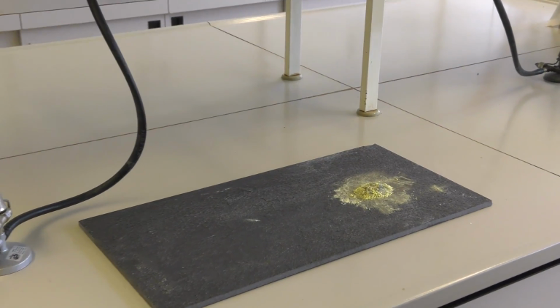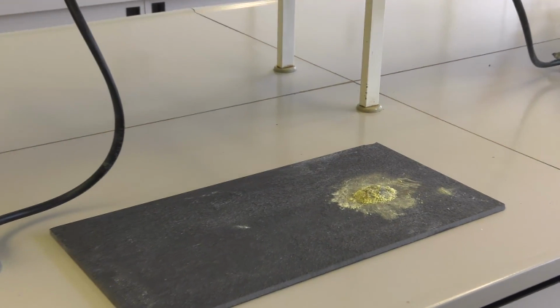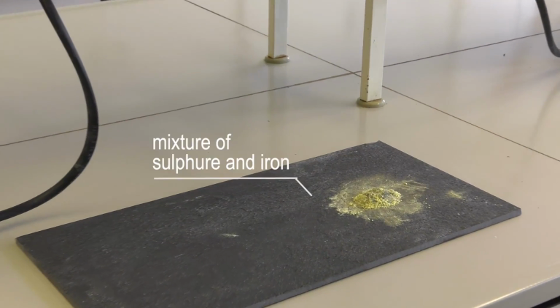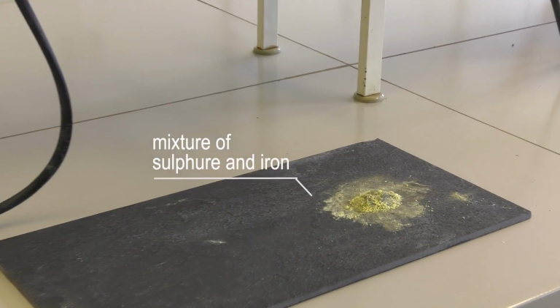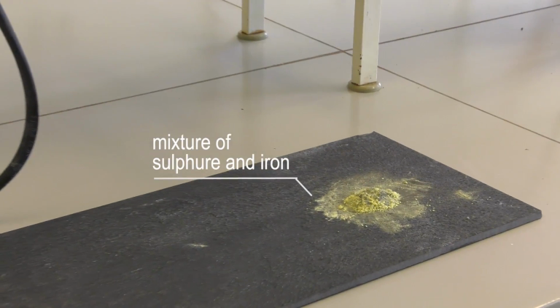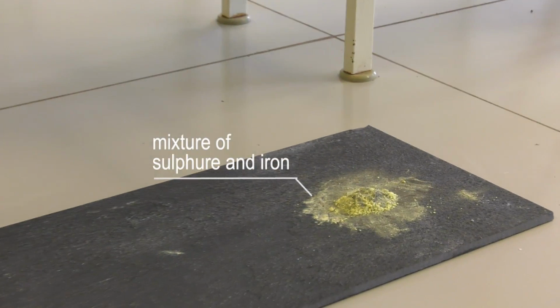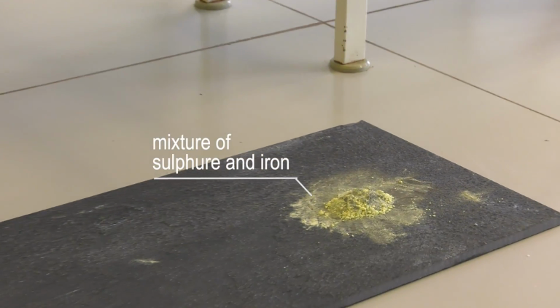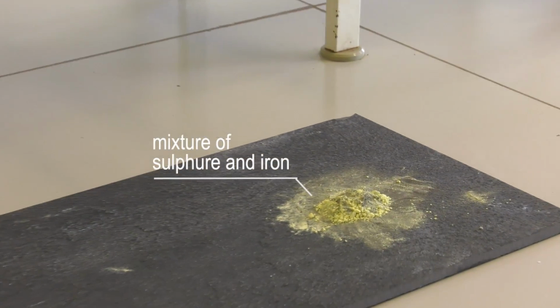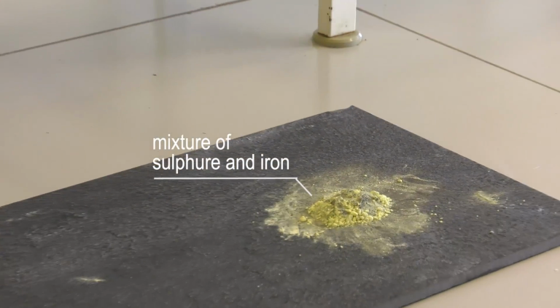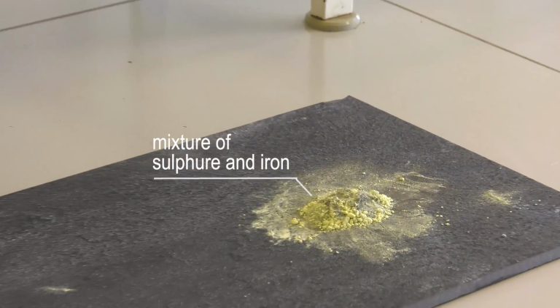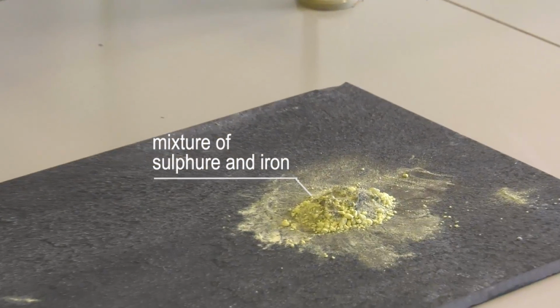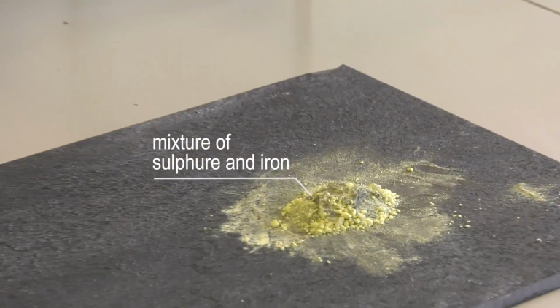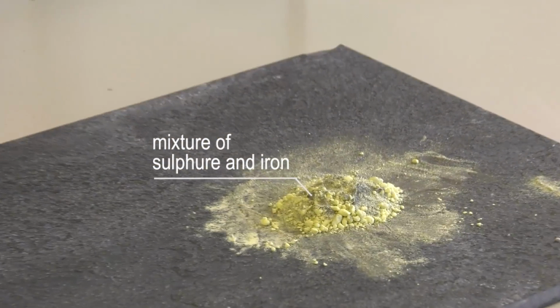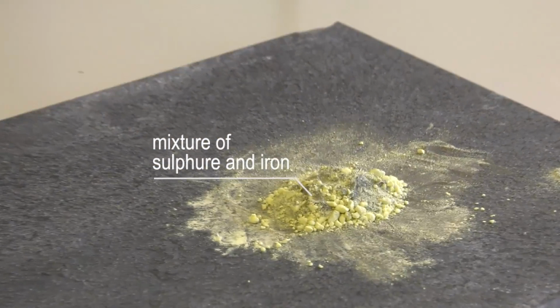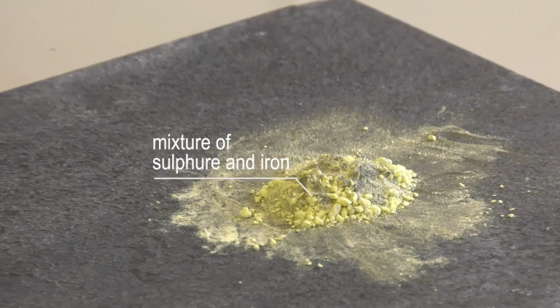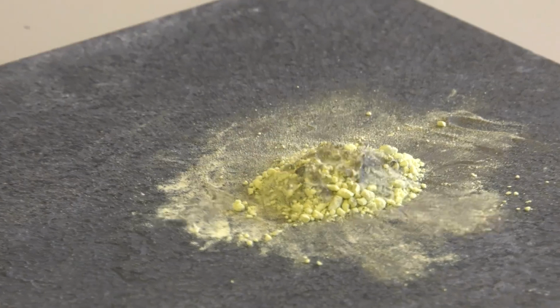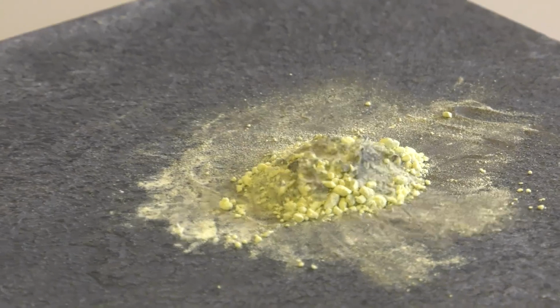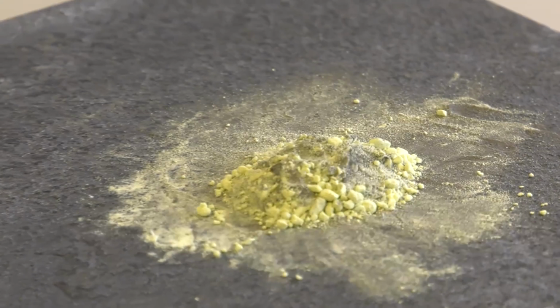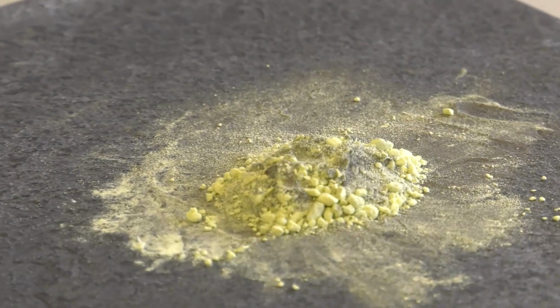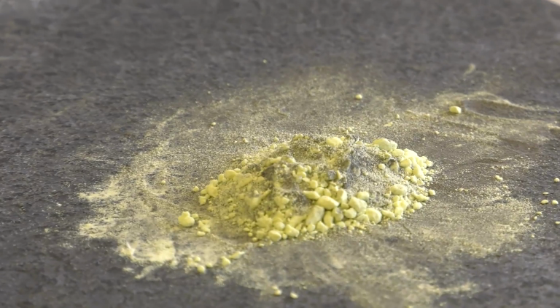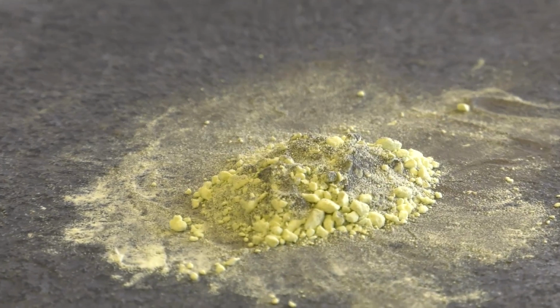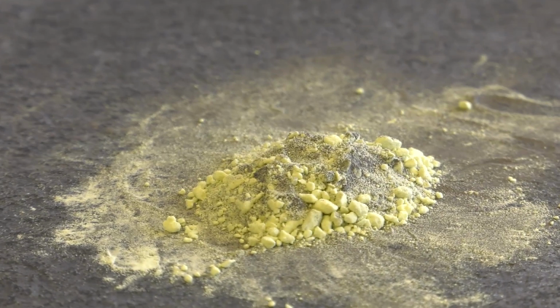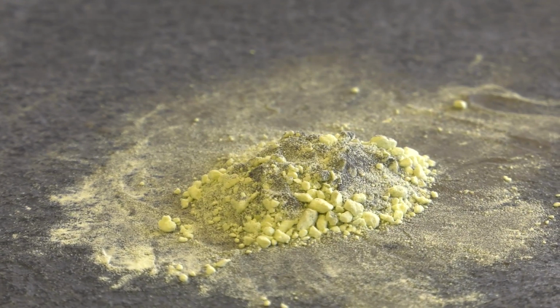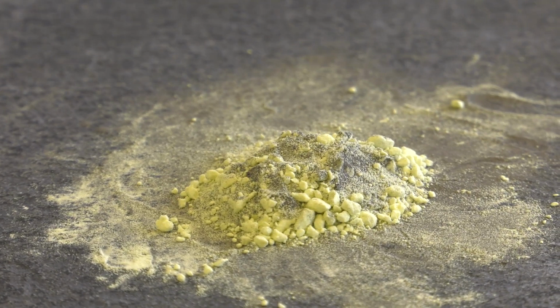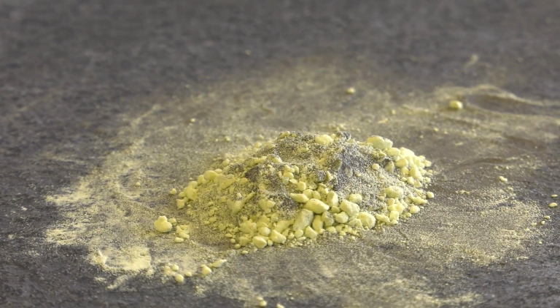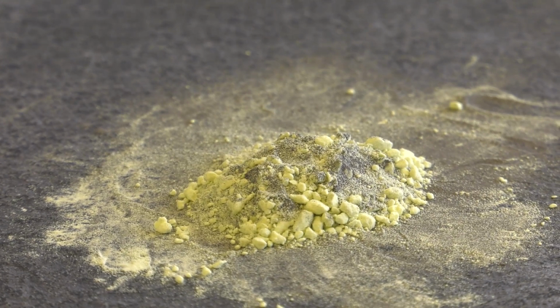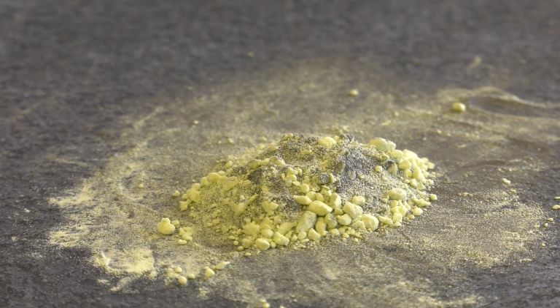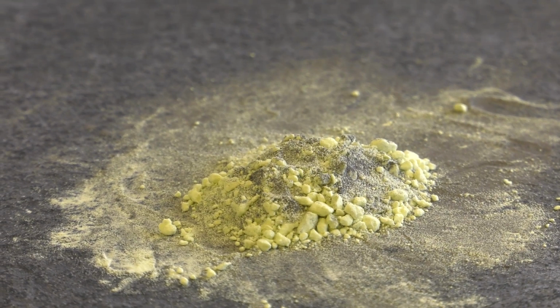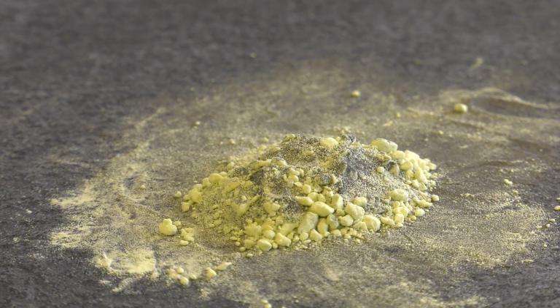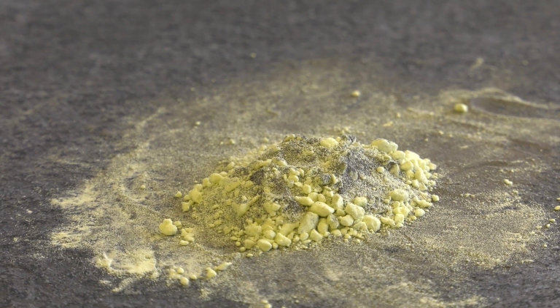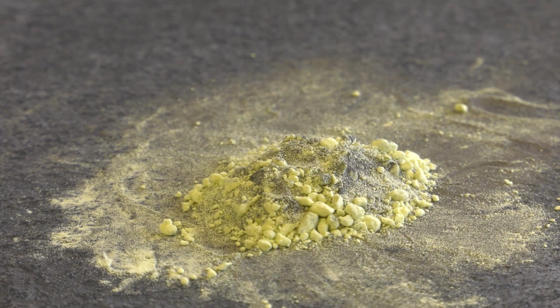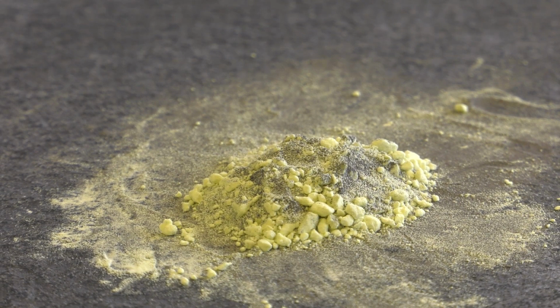For the reaction between sulfur and iron, we need fine iron powder and sulfur powder. On a marble slab, 3 g of fine iron powder is given.